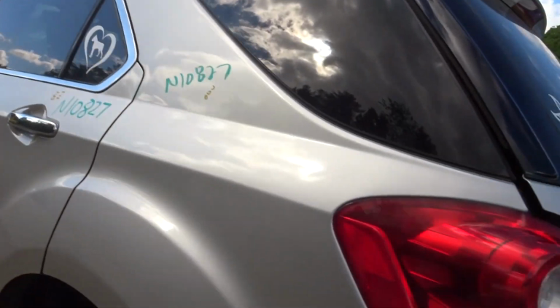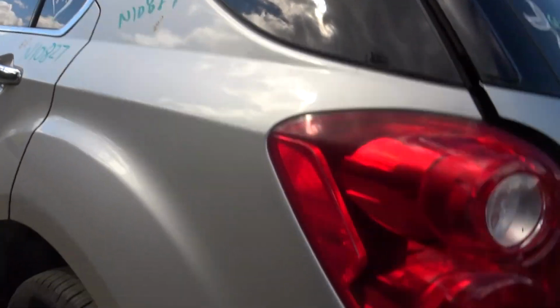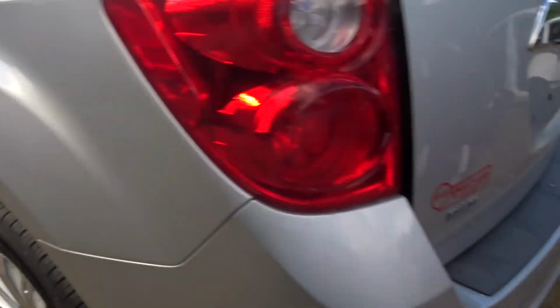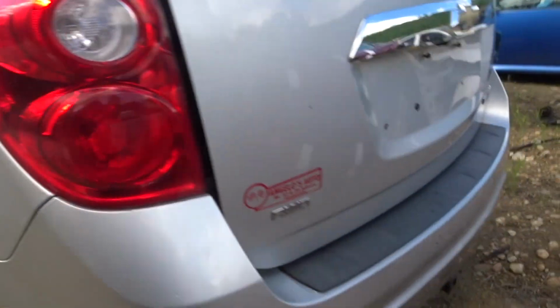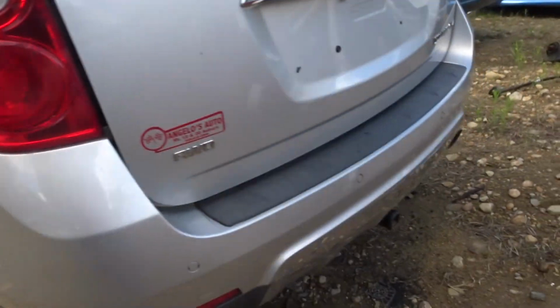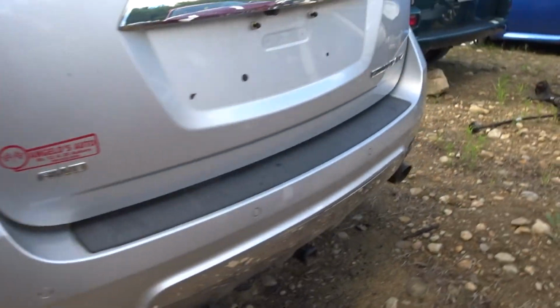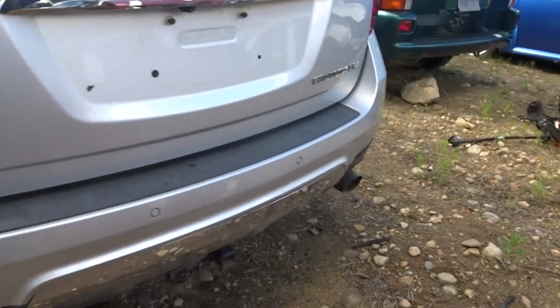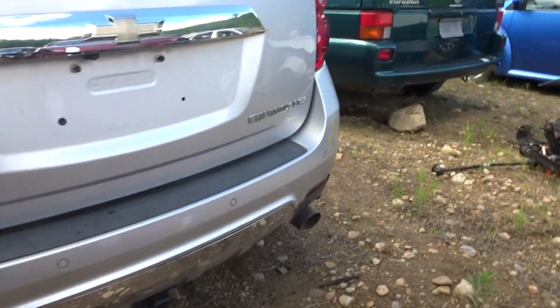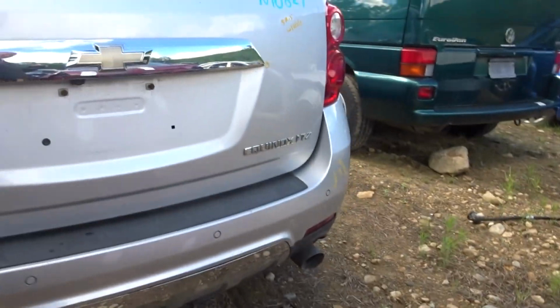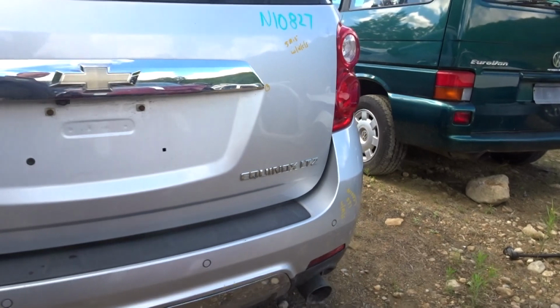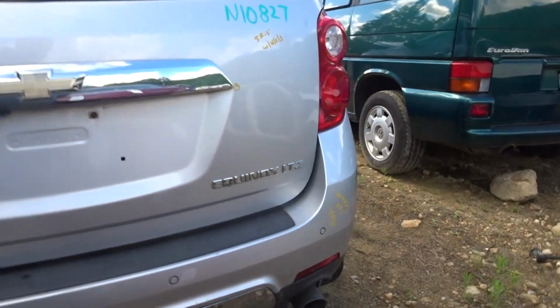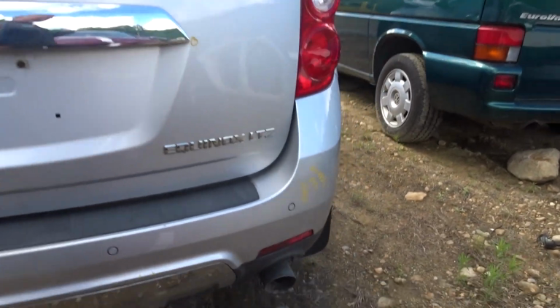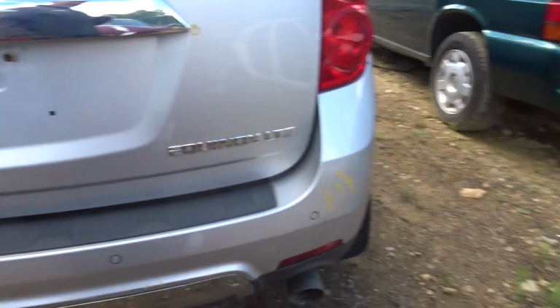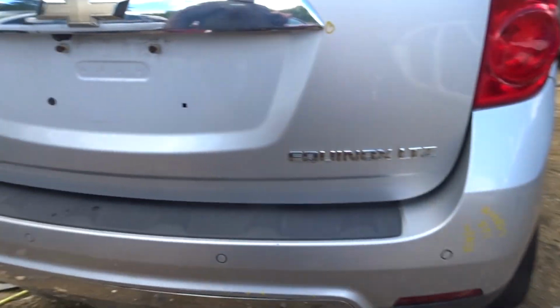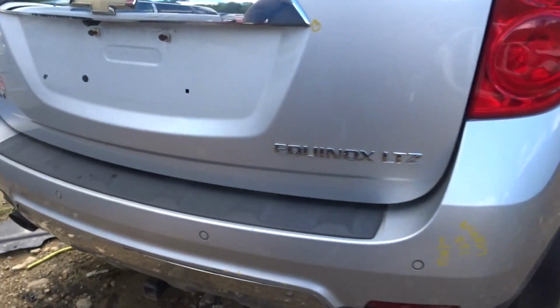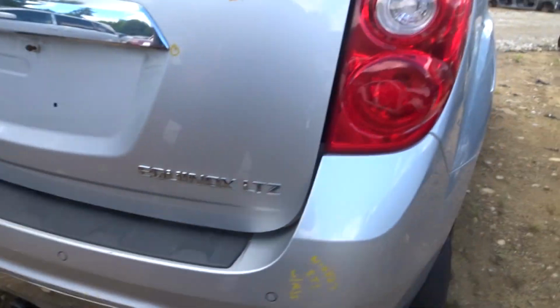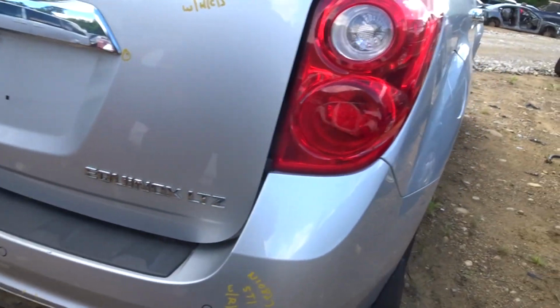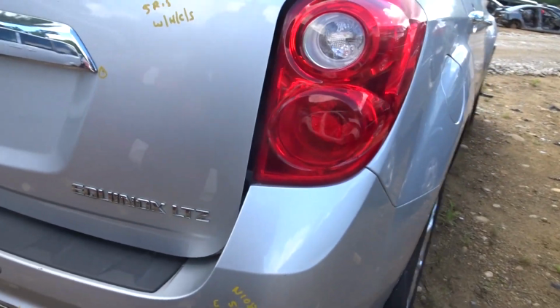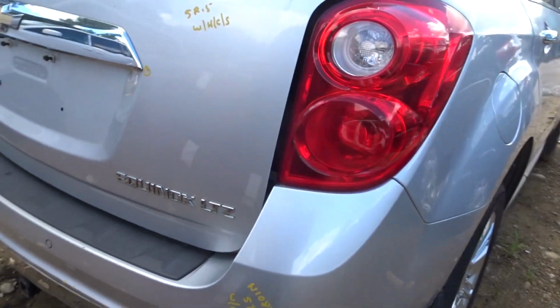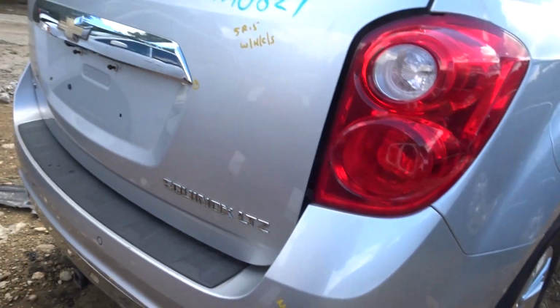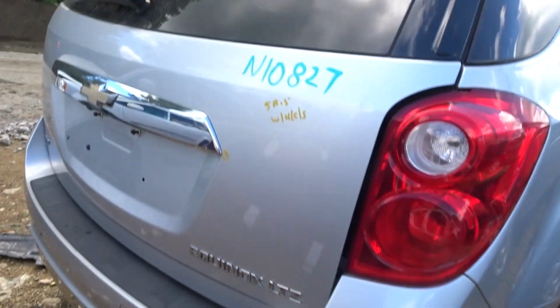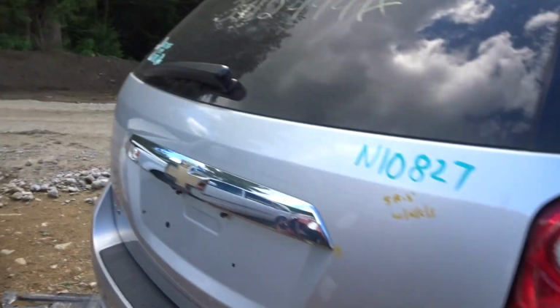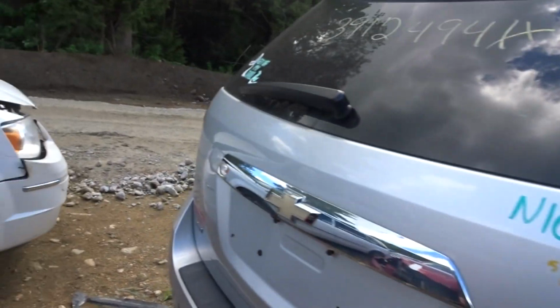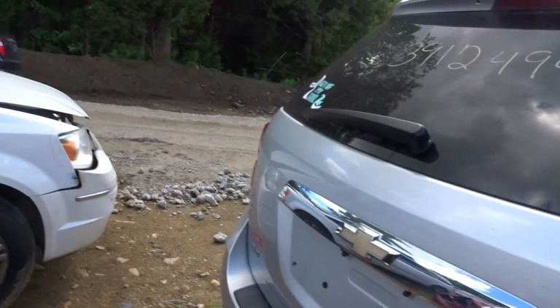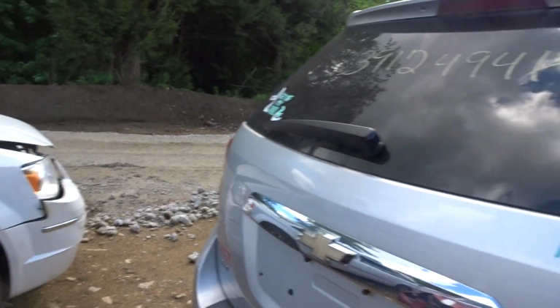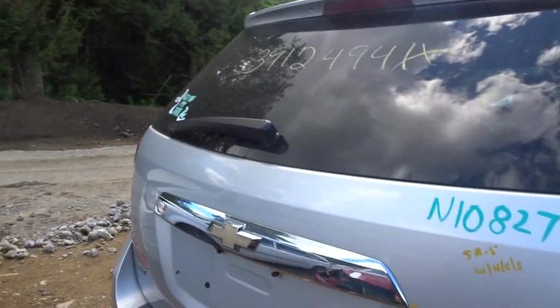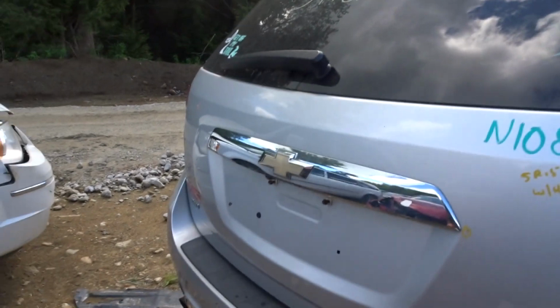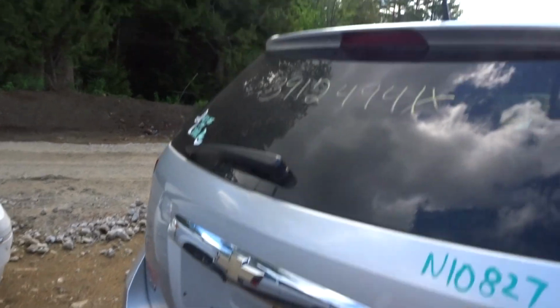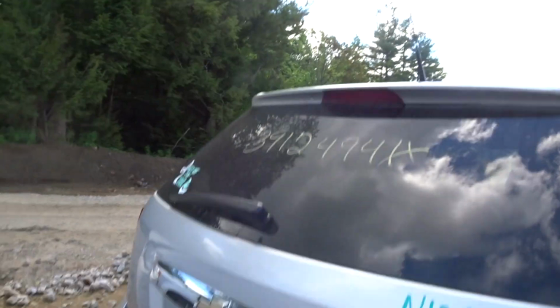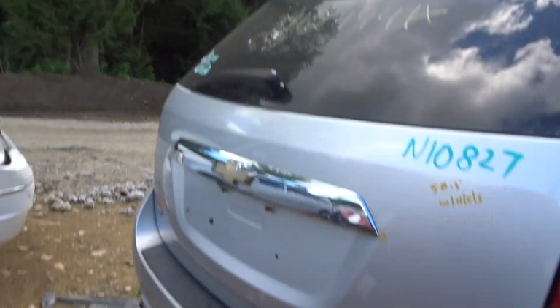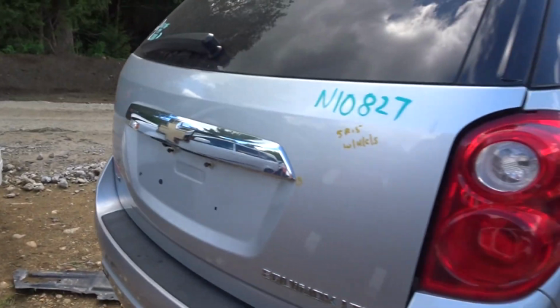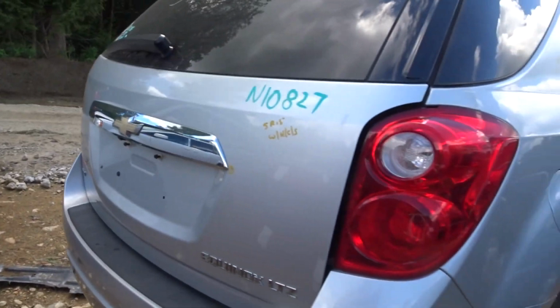Got a clean rear quarter. Got a rear bumper cover — it's a repaint but it looks good. It's got the chrome strip on the bottom. Comes with the rebar and the sensors.